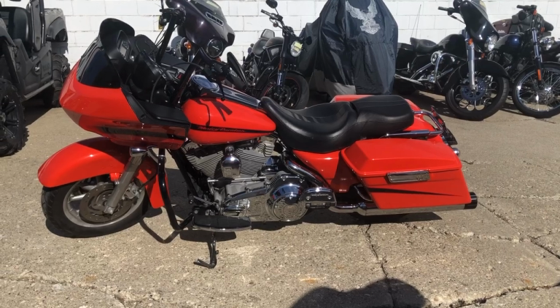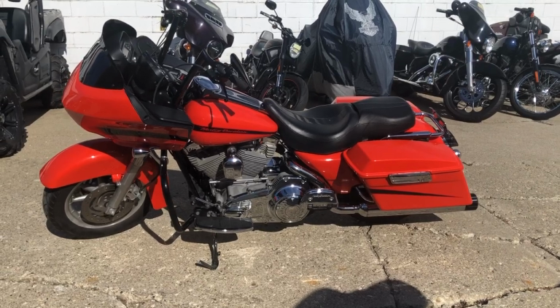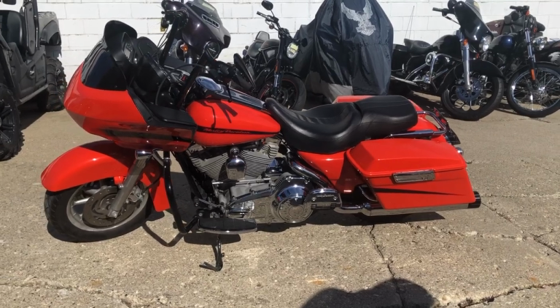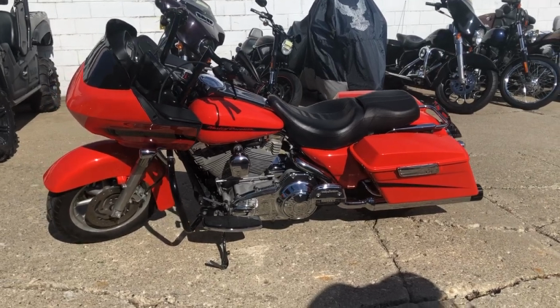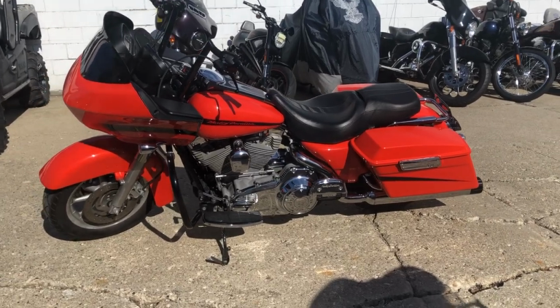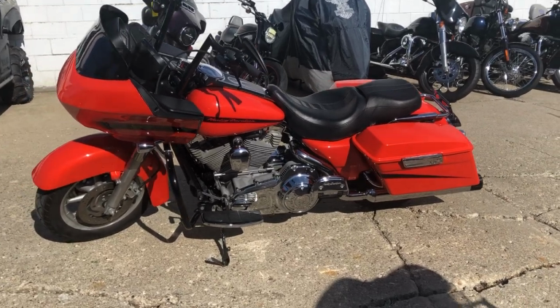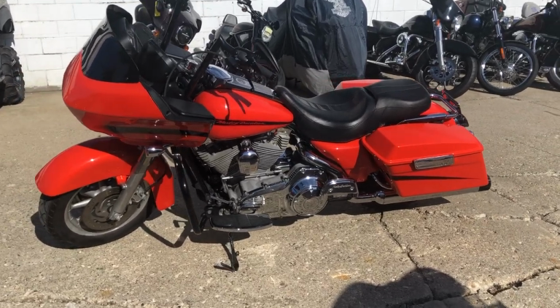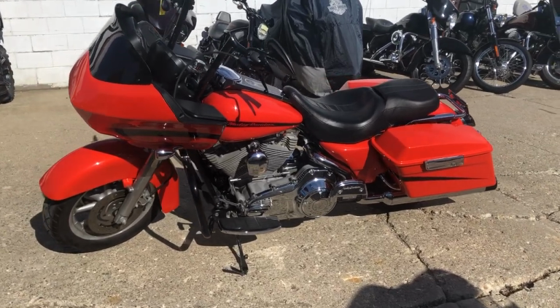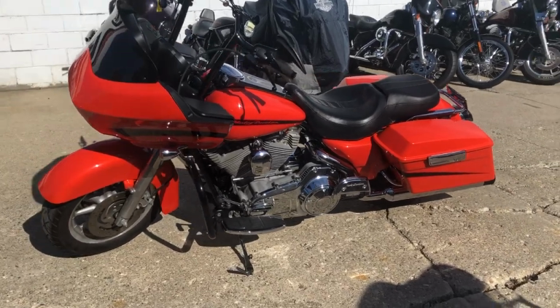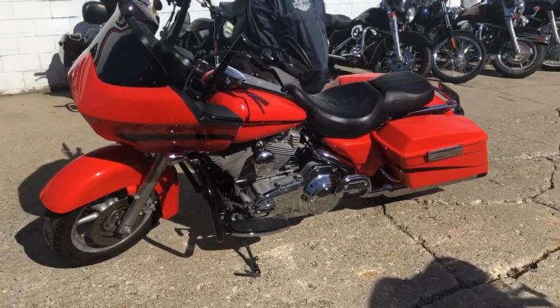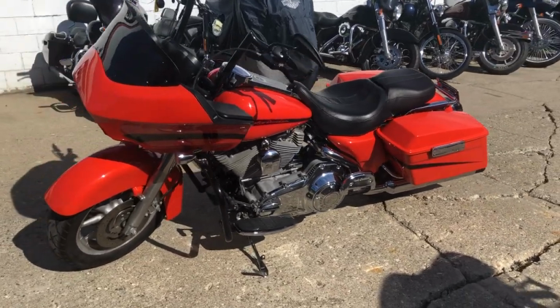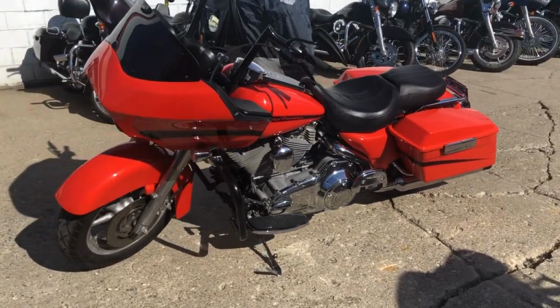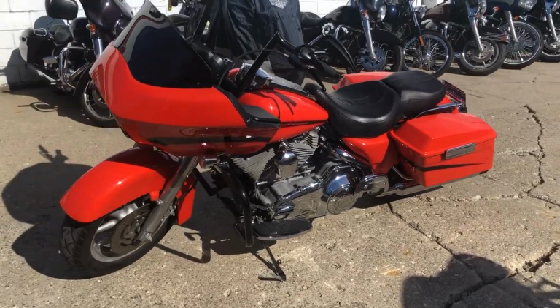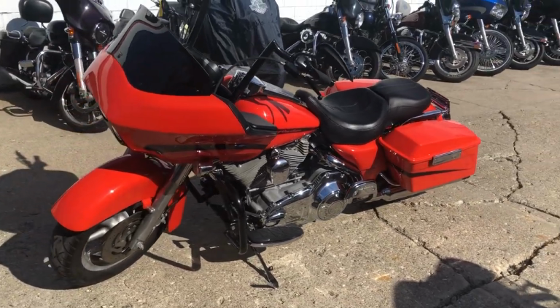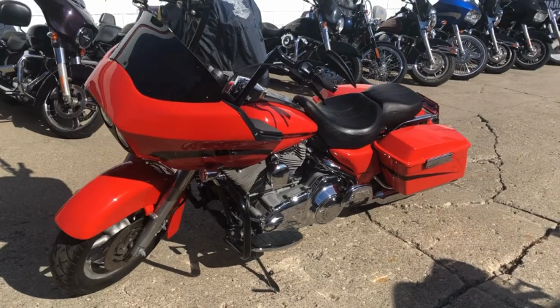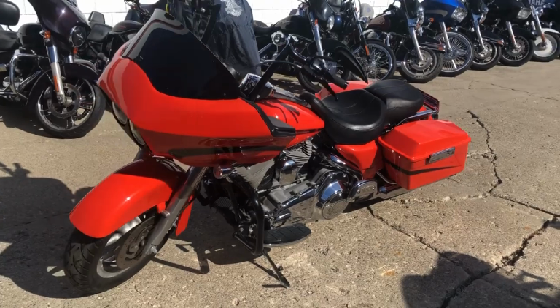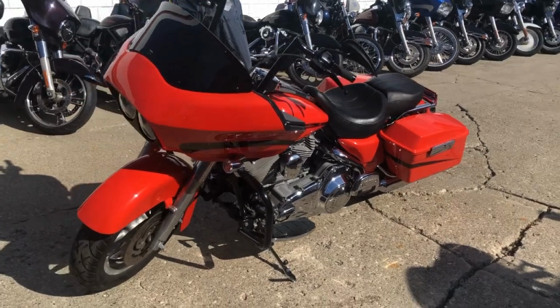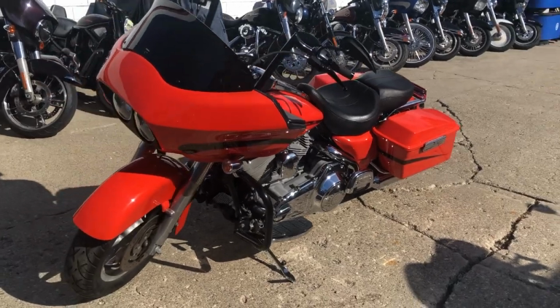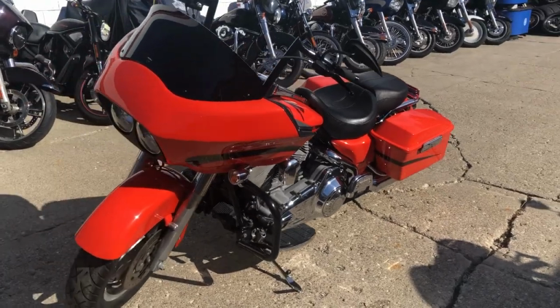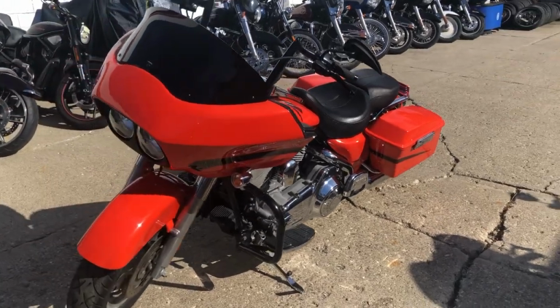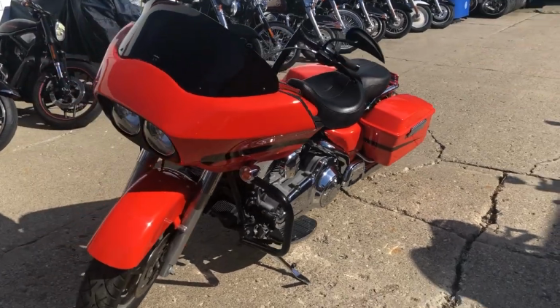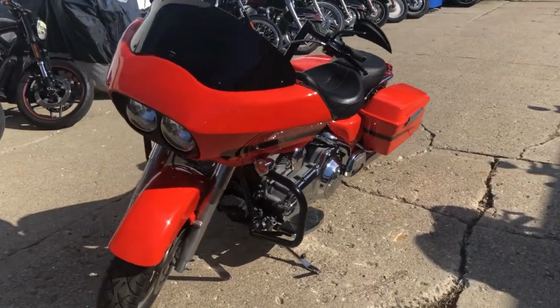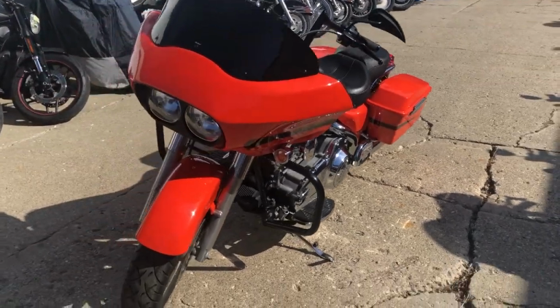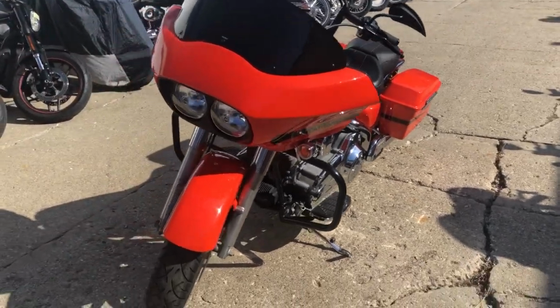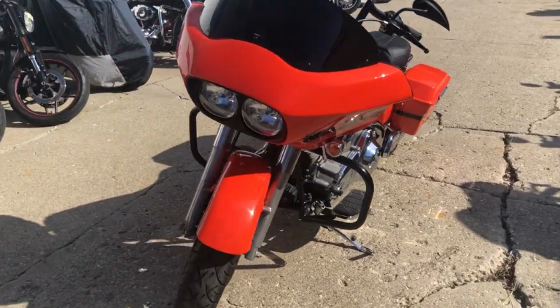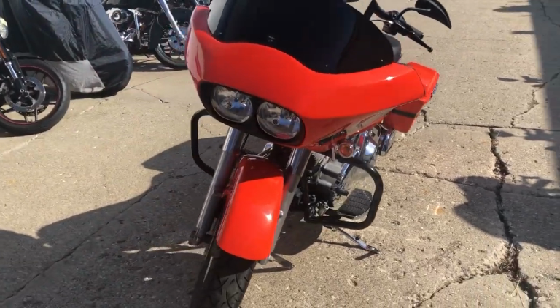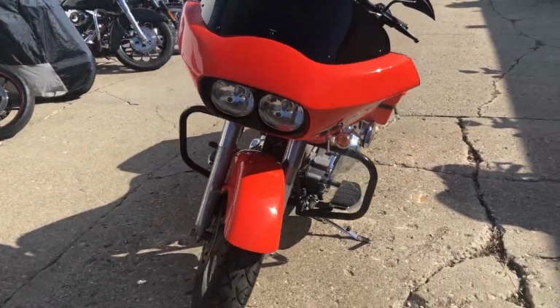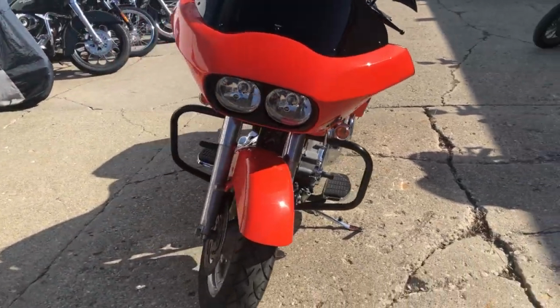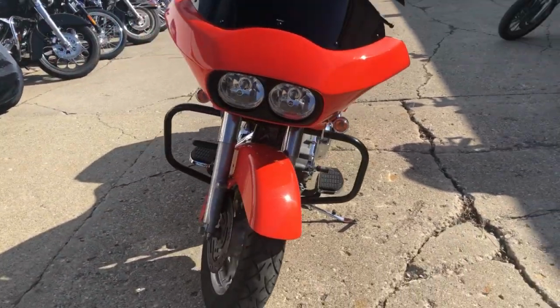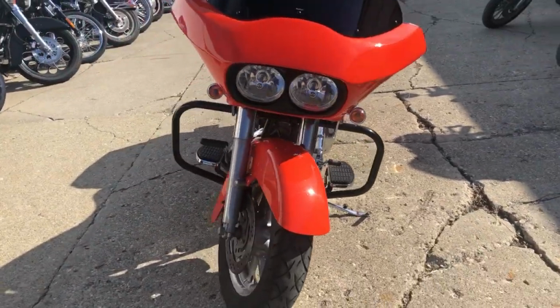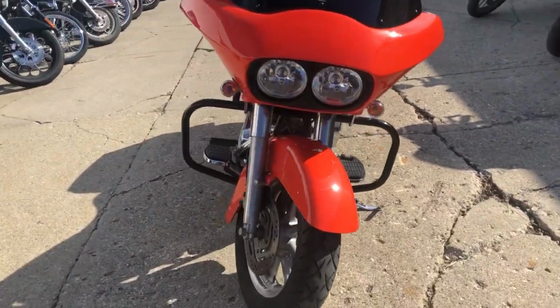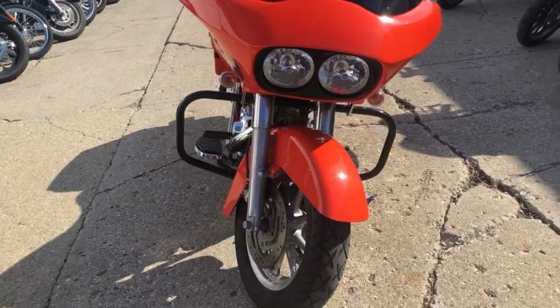AprilPowerSports.com here. We have a used Harley Road Glide for sale in a hard to find color. The Mirage Orange paint shines bright and the chrome shines like new.